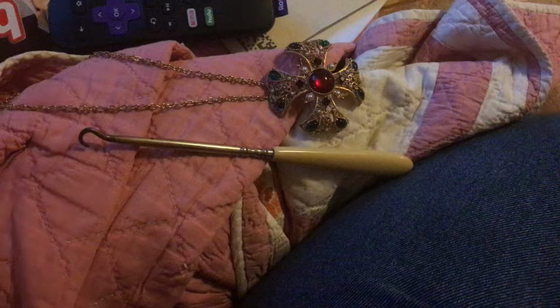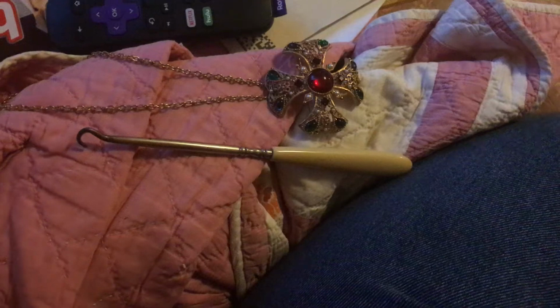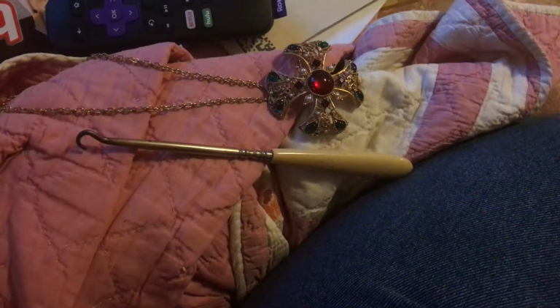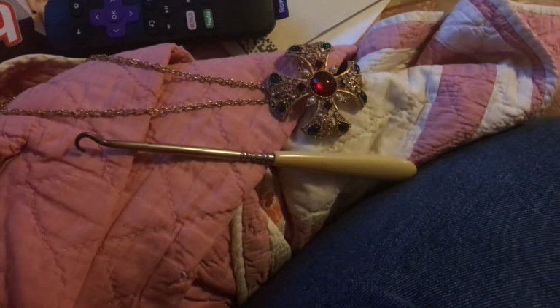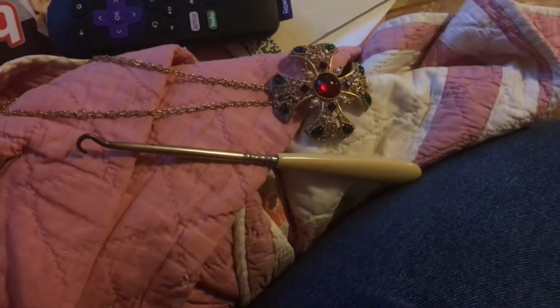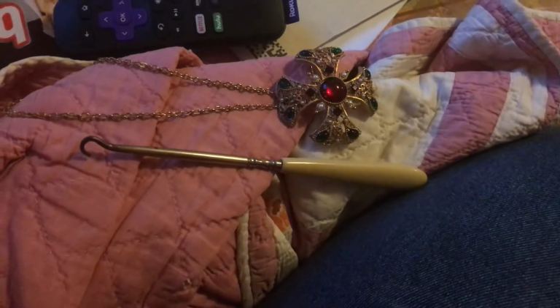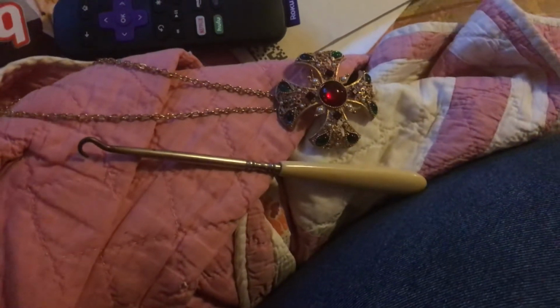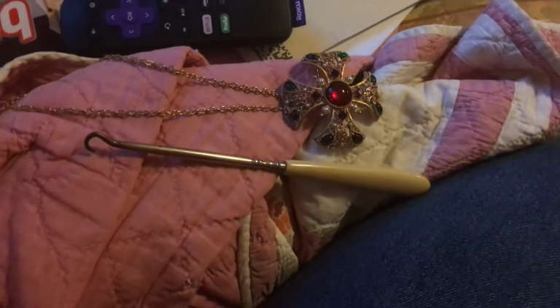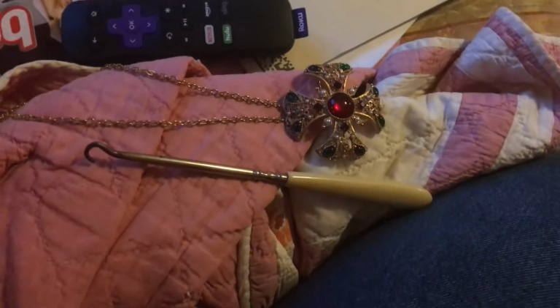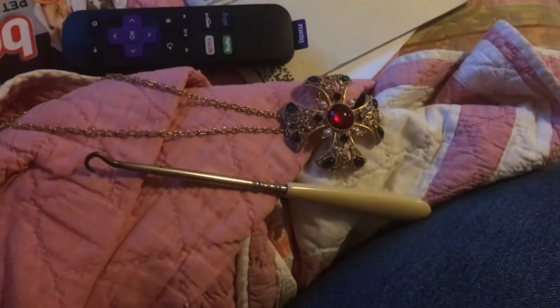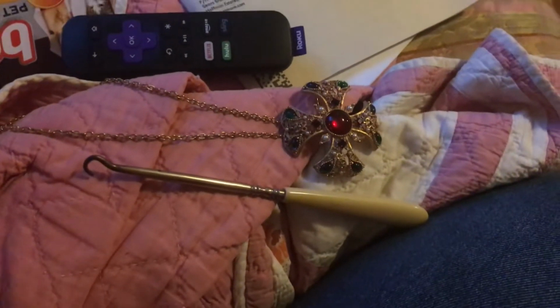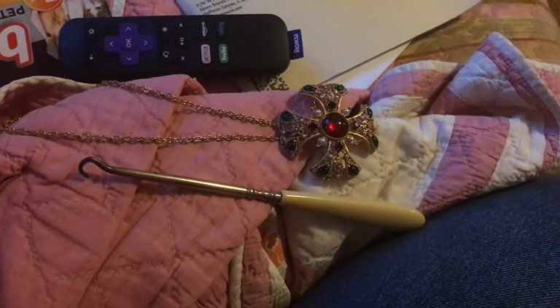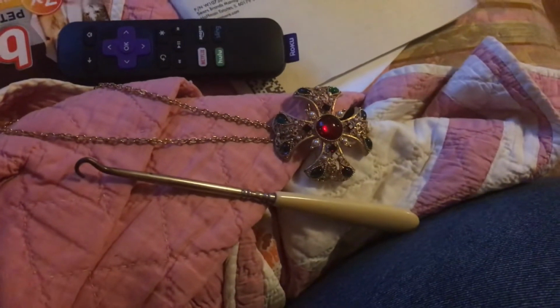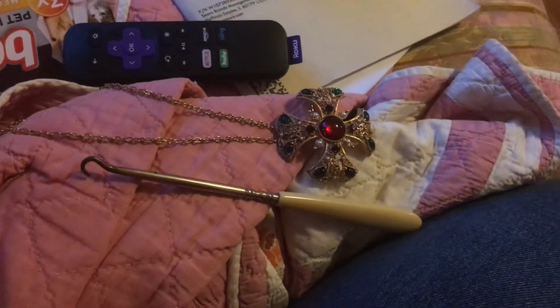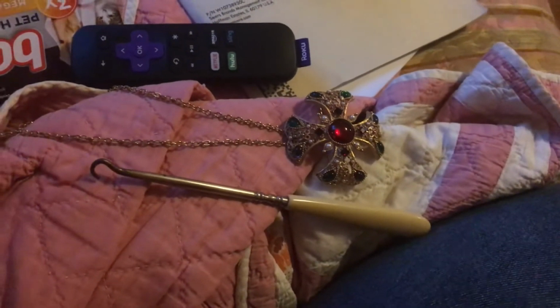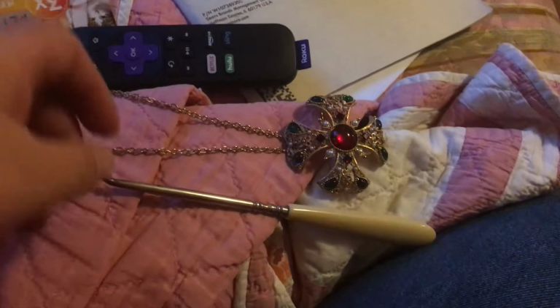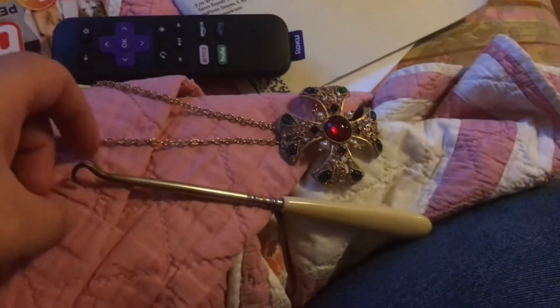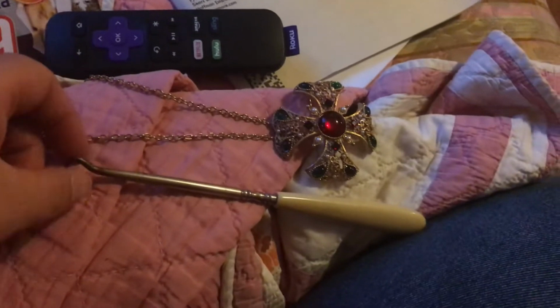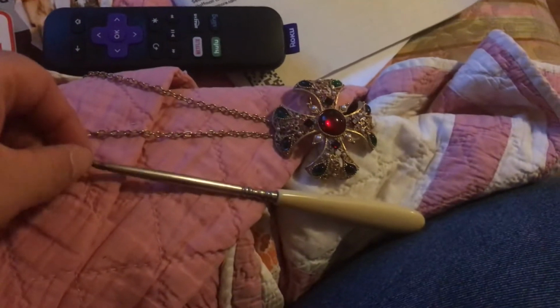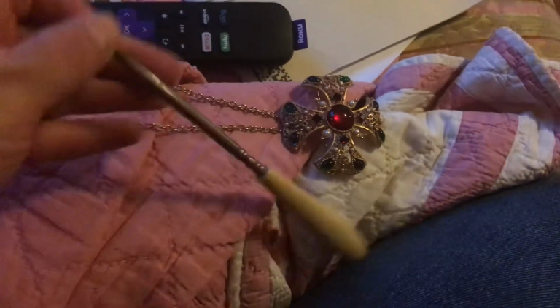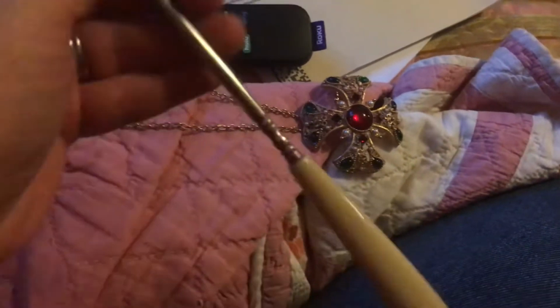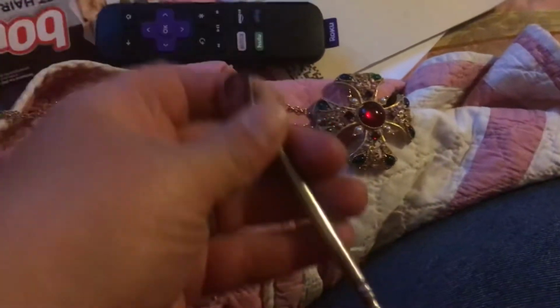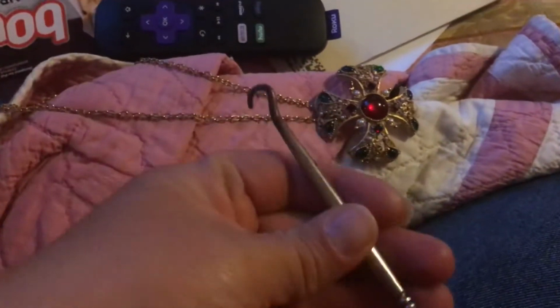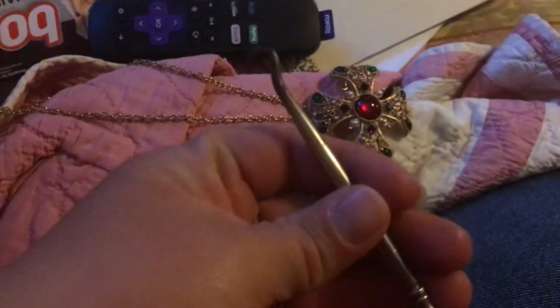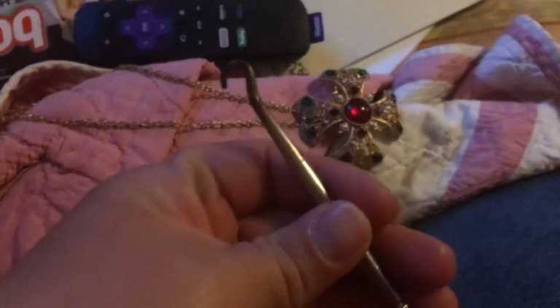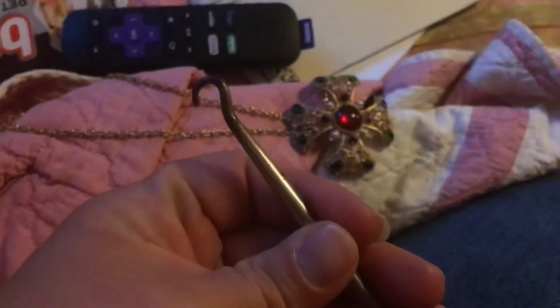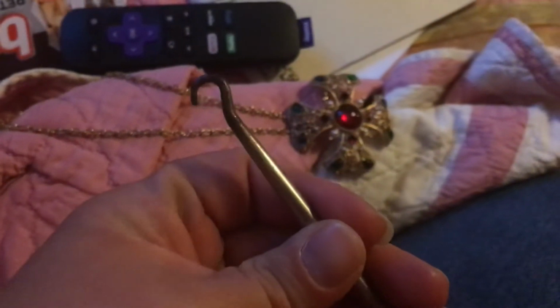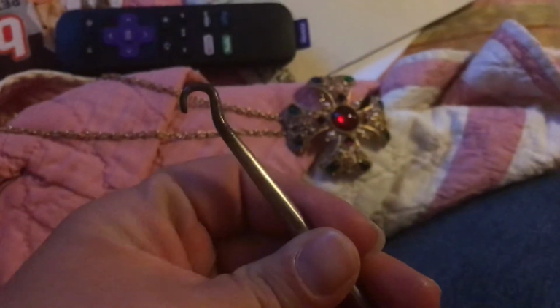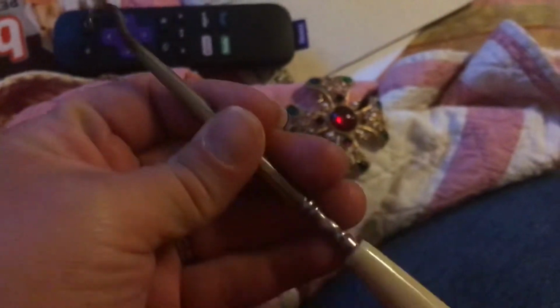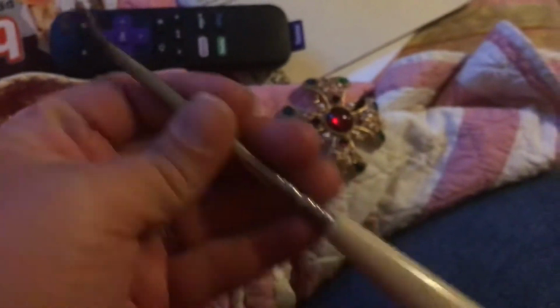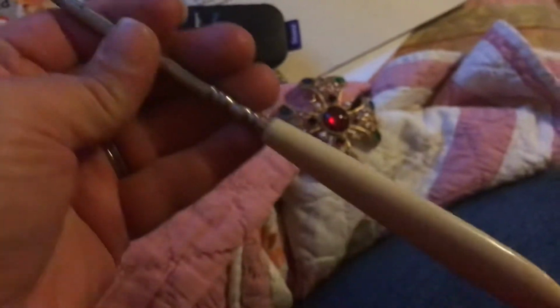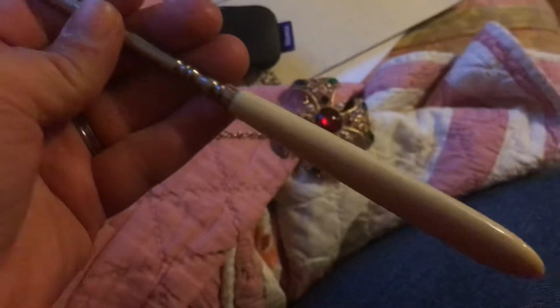So I went to Antique Emporium before I went to work. I found this for $3.50 — this button hook.